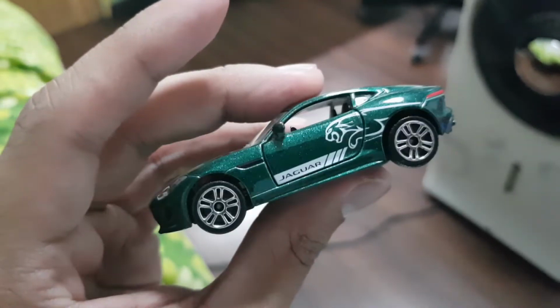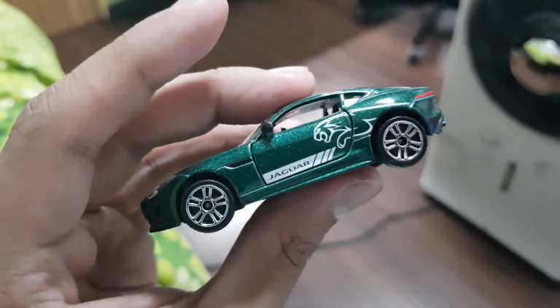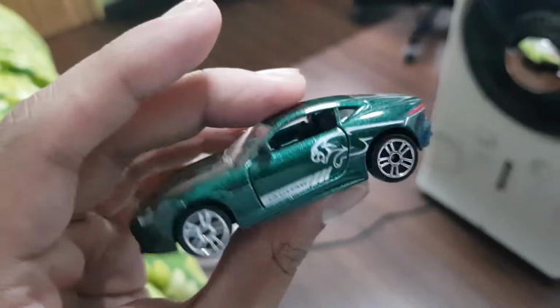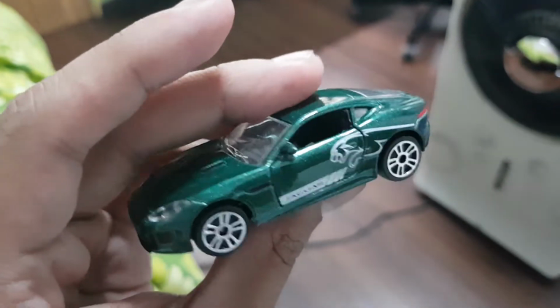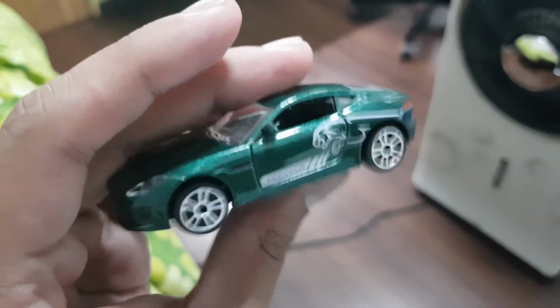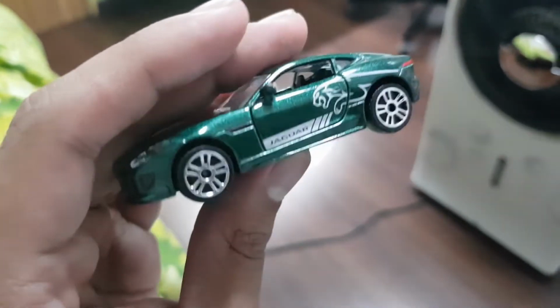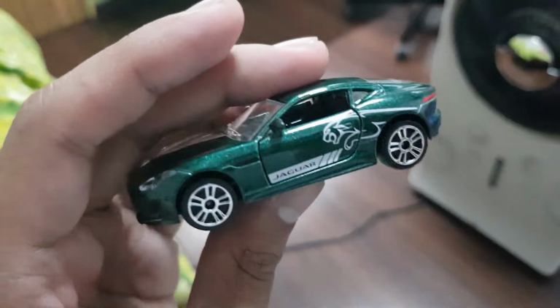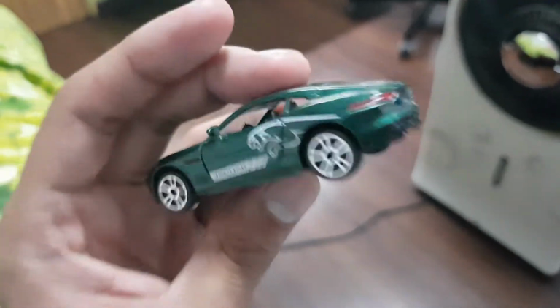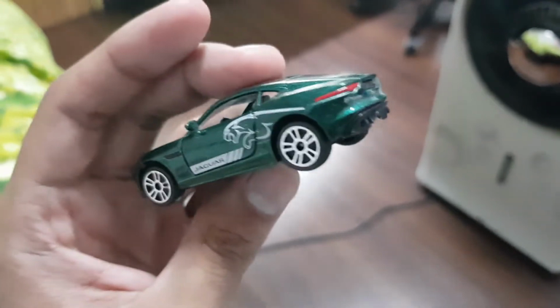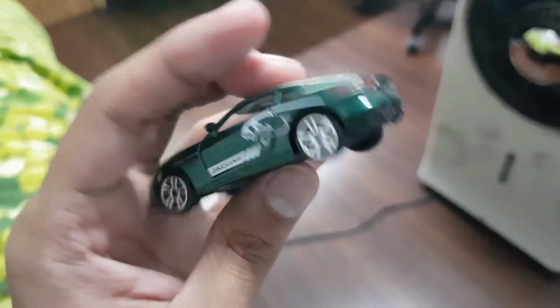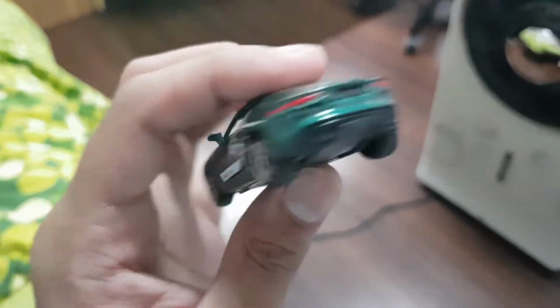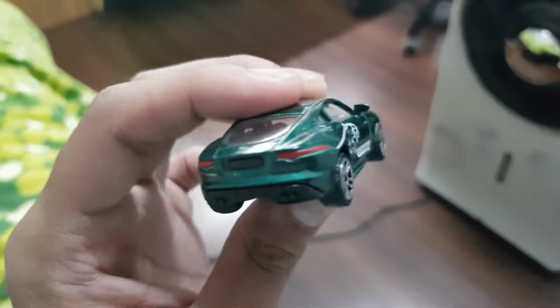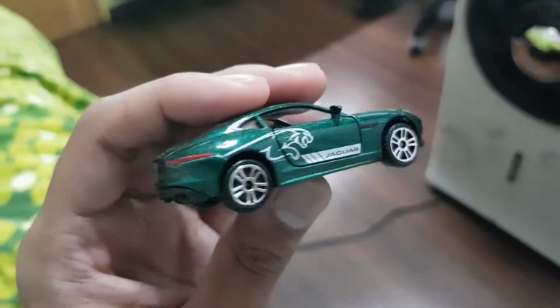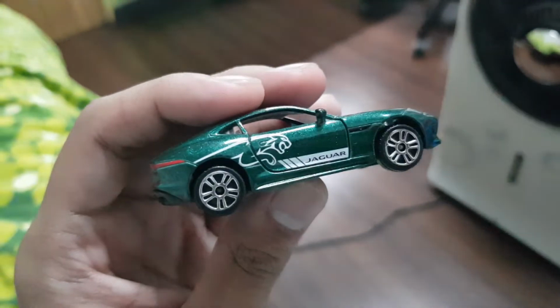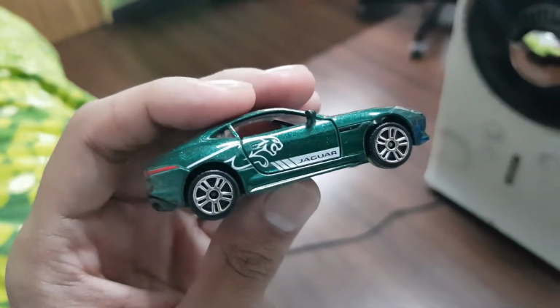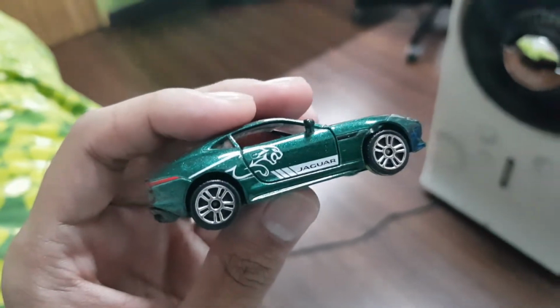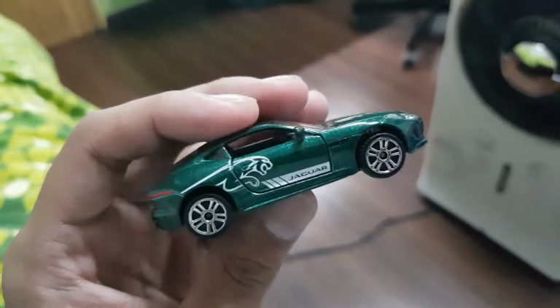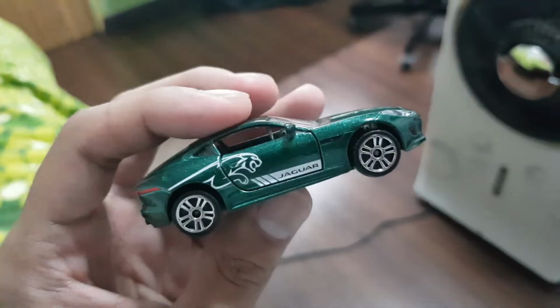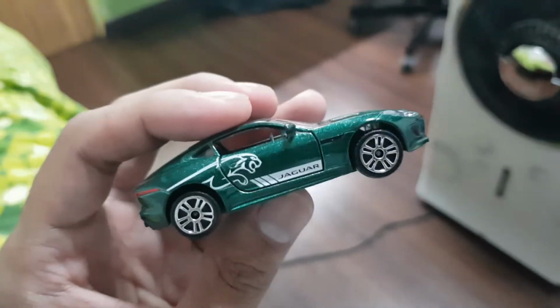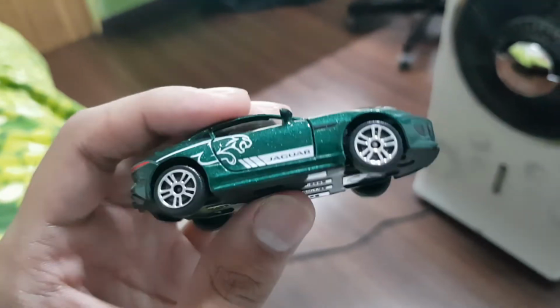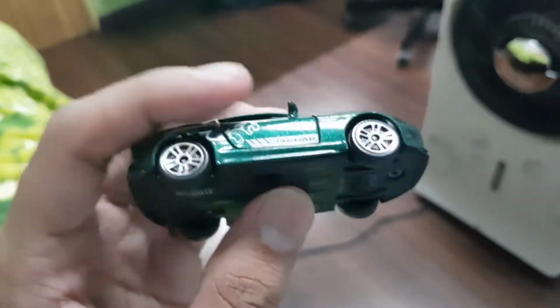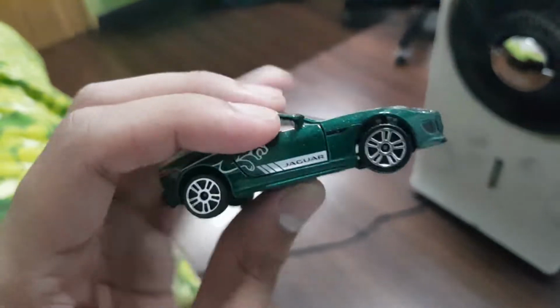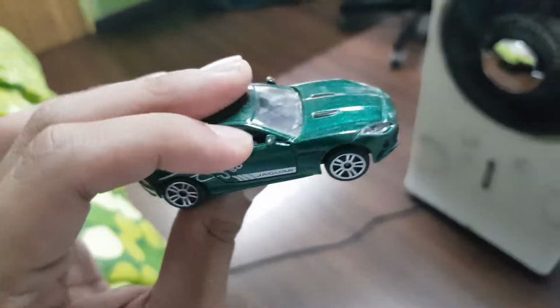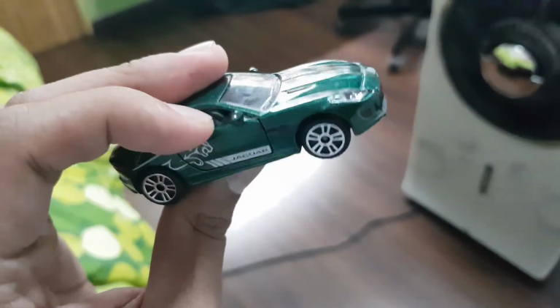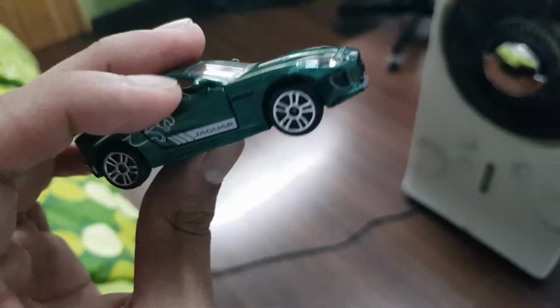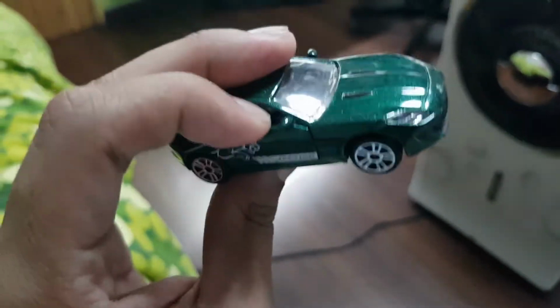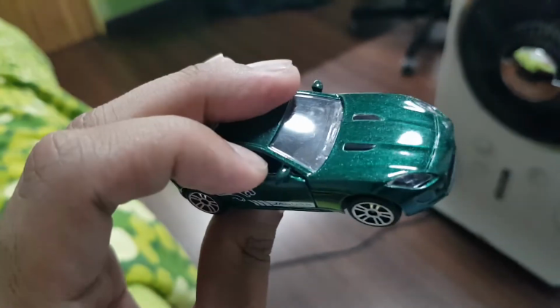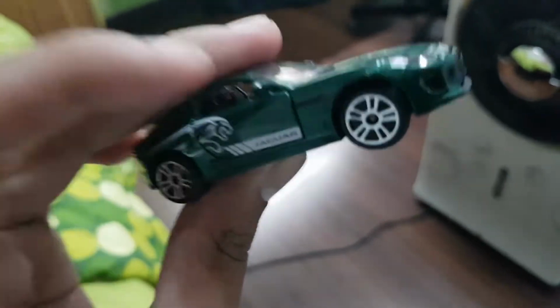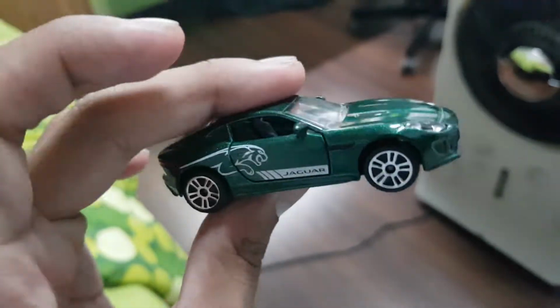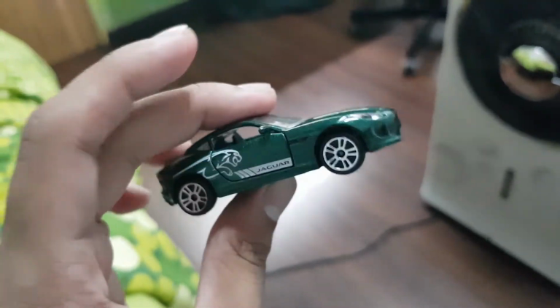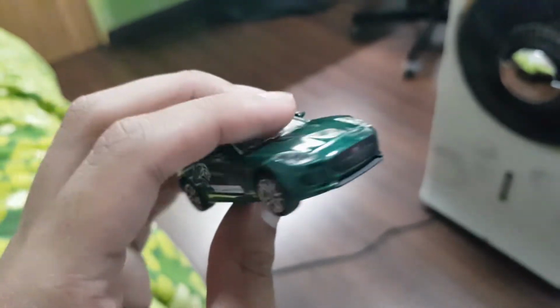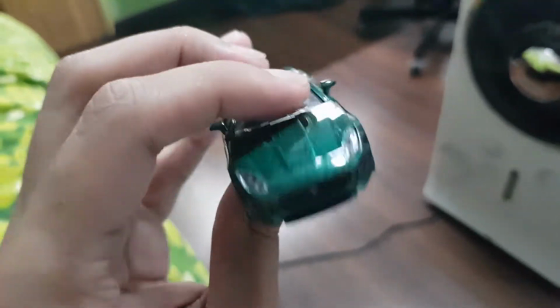Check out this Jaguar F-Type right here. And Hot Wheels, they did release the Project 7 — I think that's like the only Jaguar casting they have so far. Come on Hot Wheels, create the F-Type, it's a cool car.